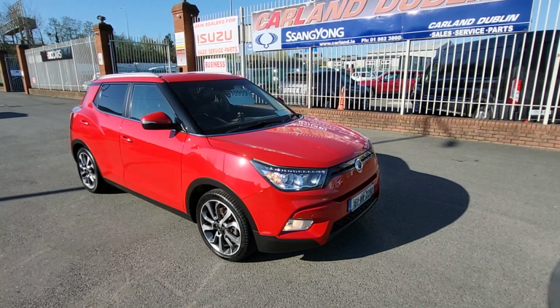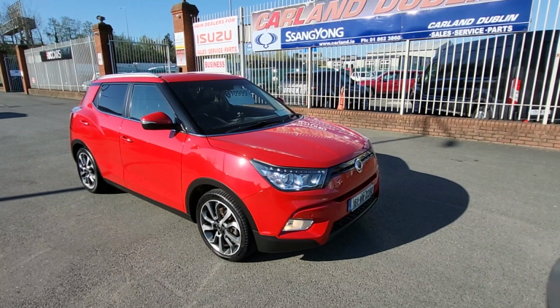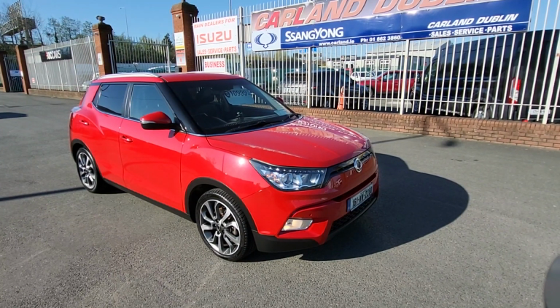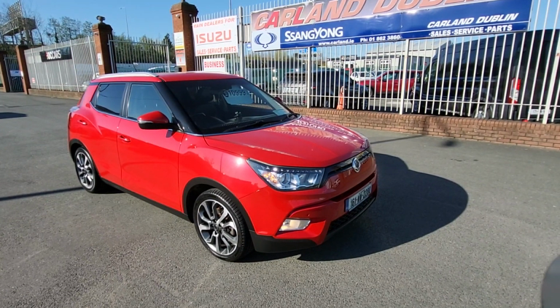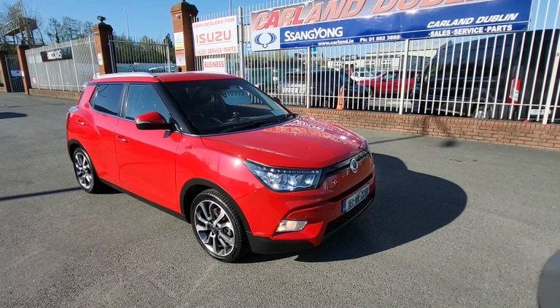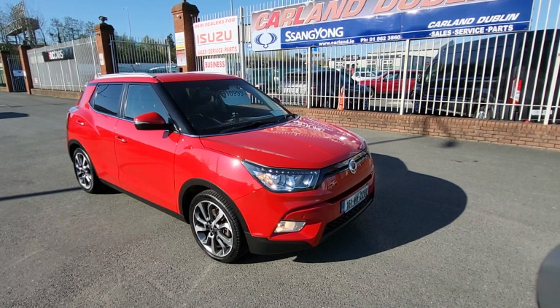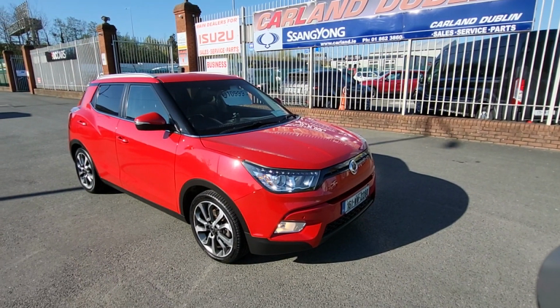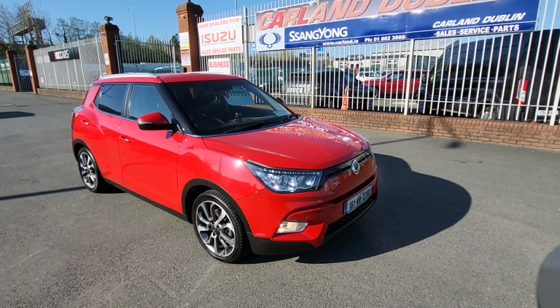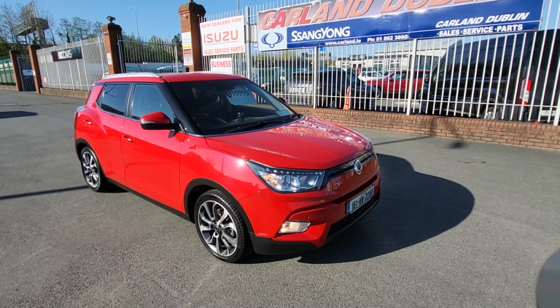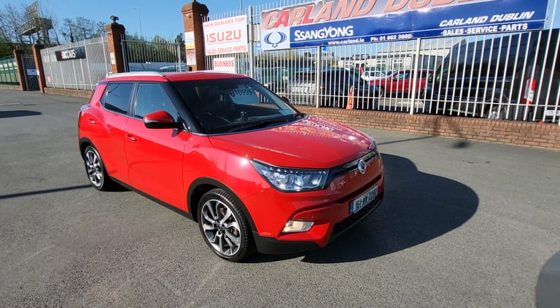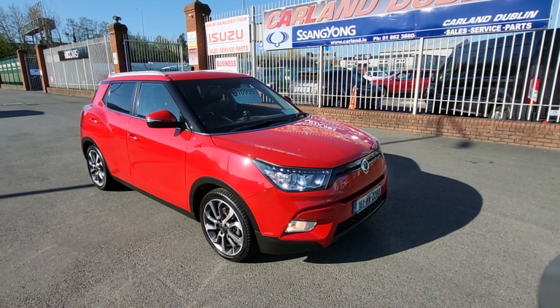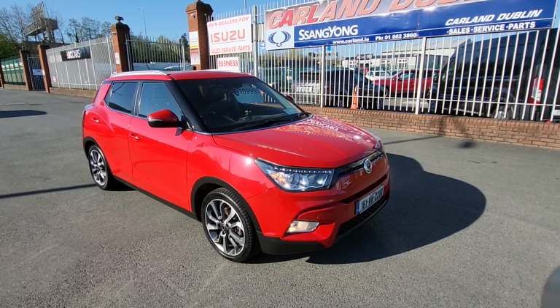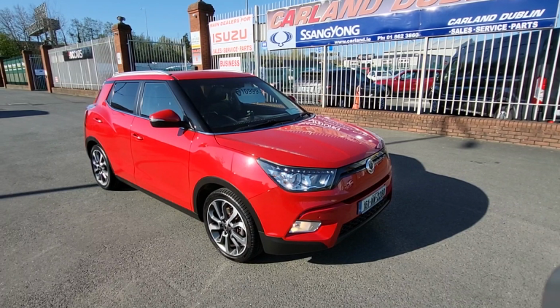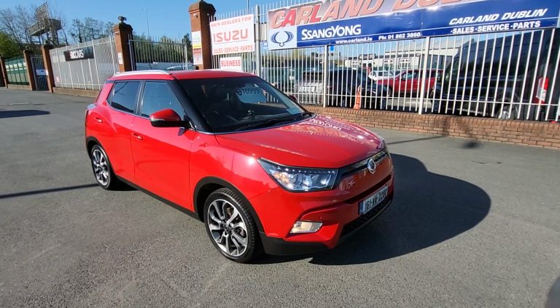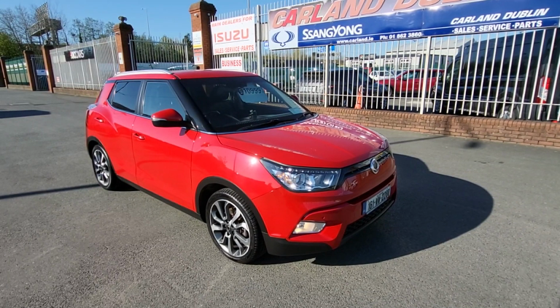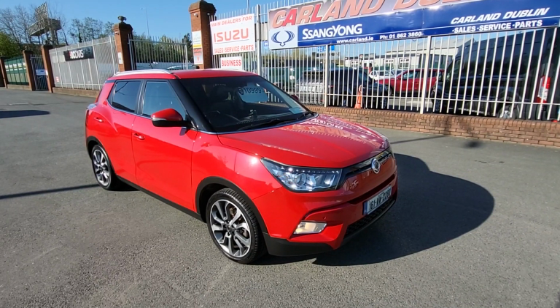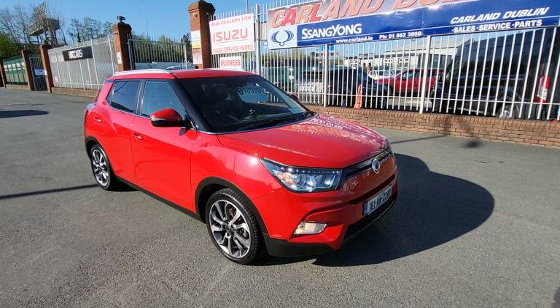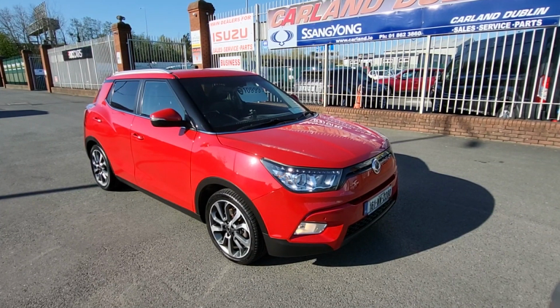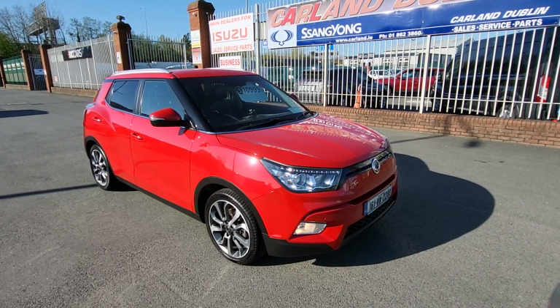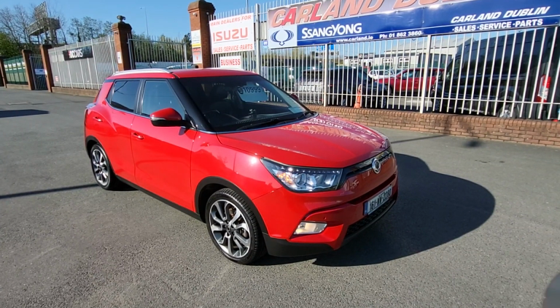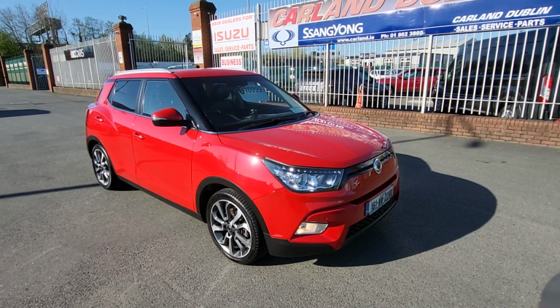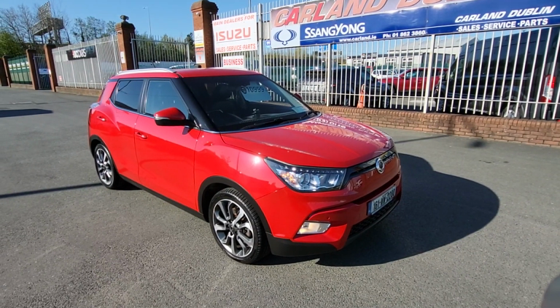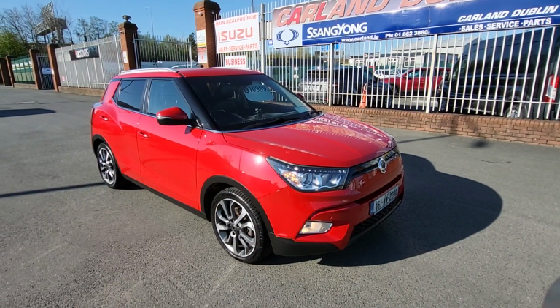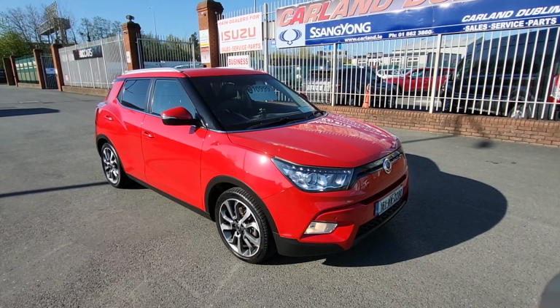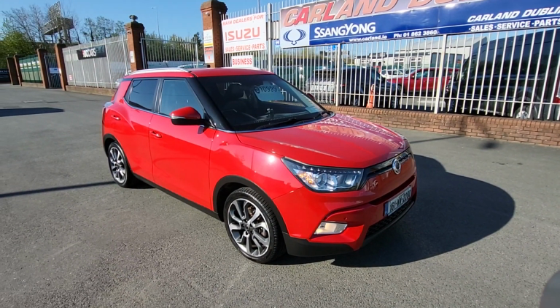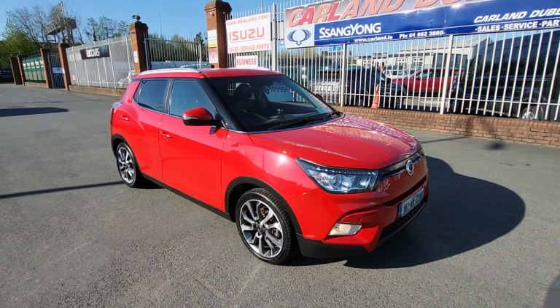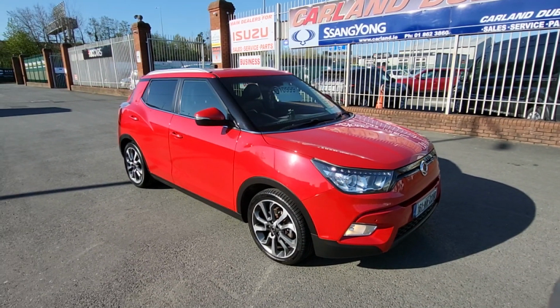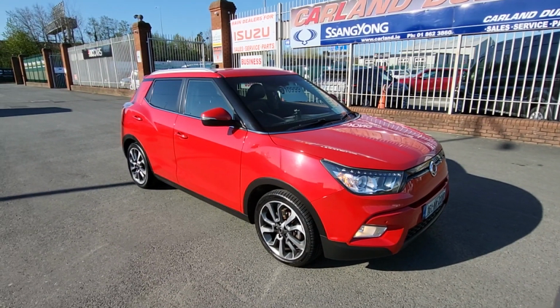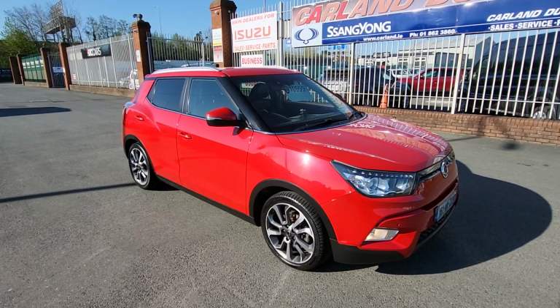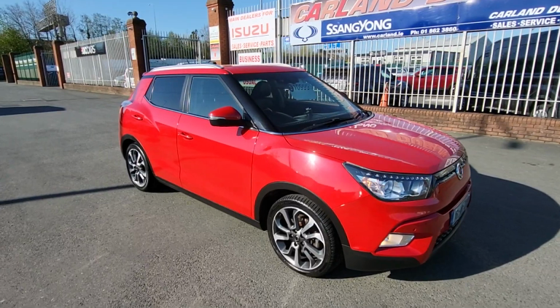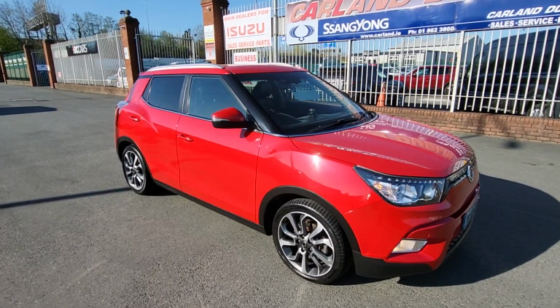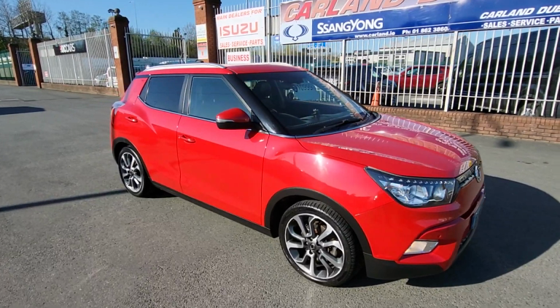Good morning everybody, welcome from Carland, Ssangyong here on the Airport Road, North County Dublin. Just landed in stock here is this 2016 161 plate Ssangyong Tivoli.